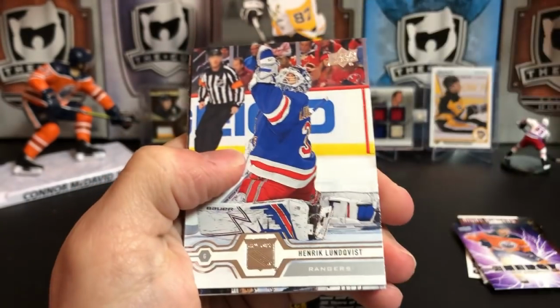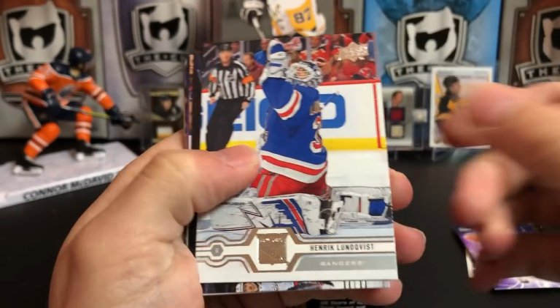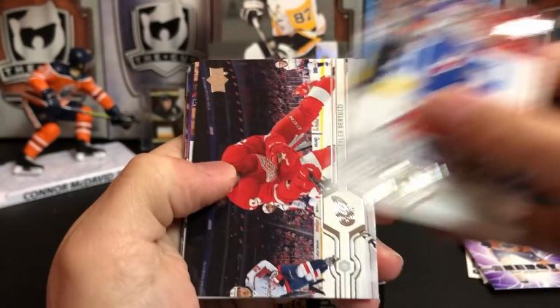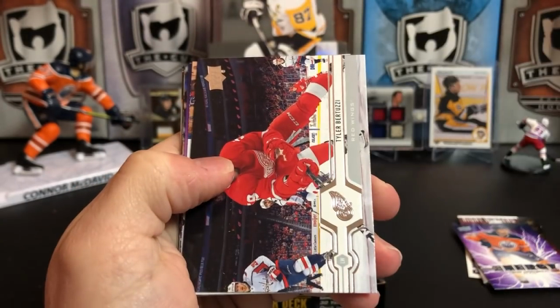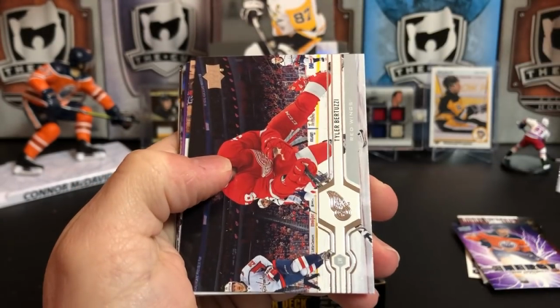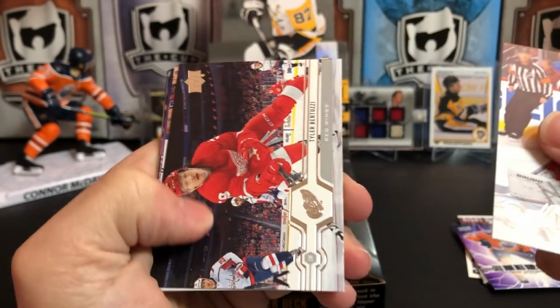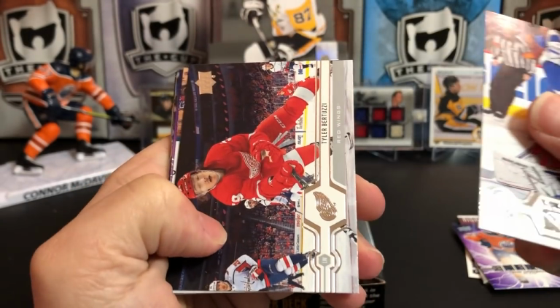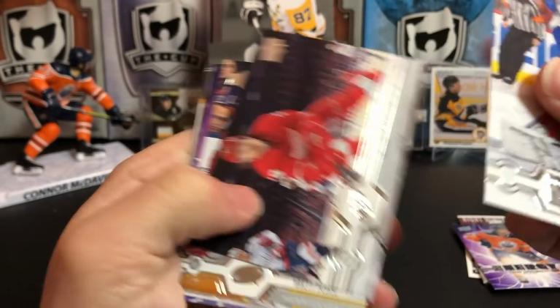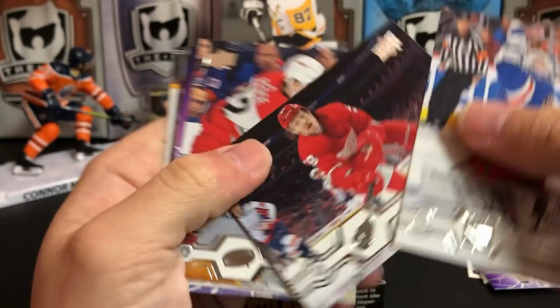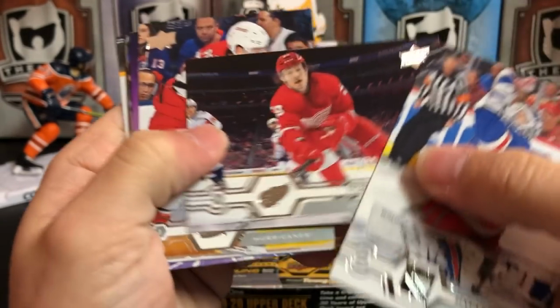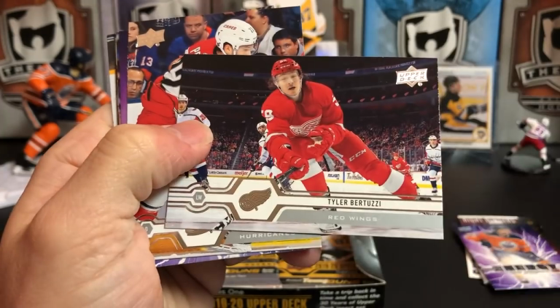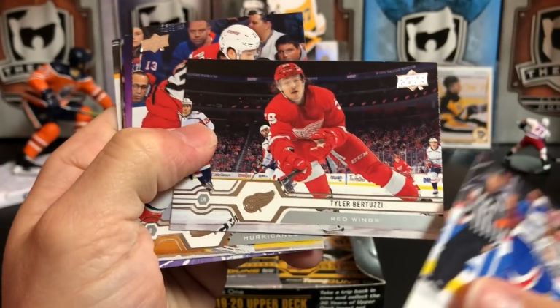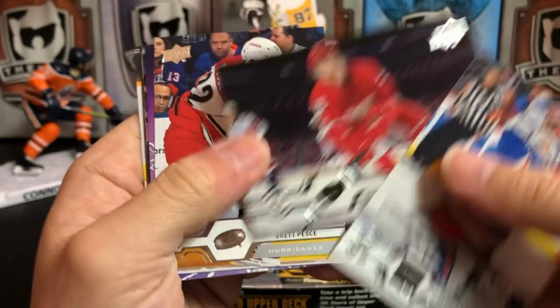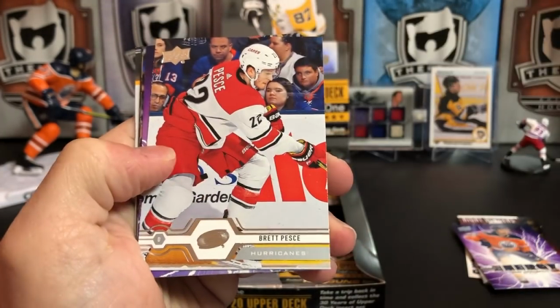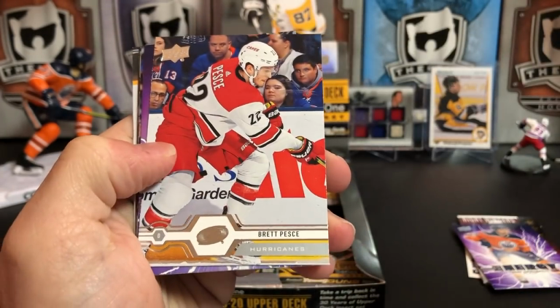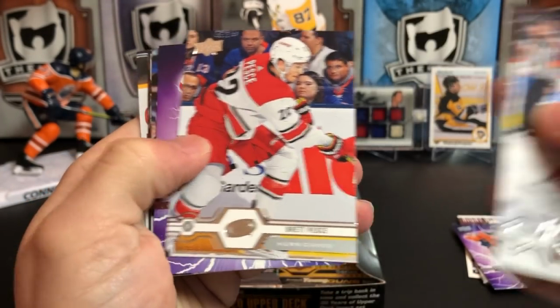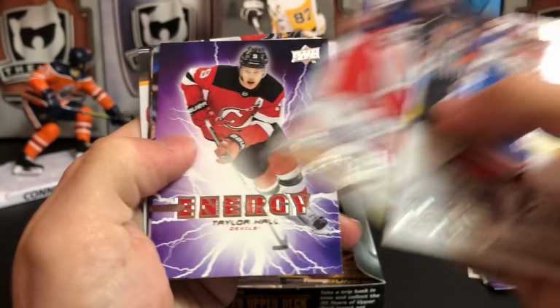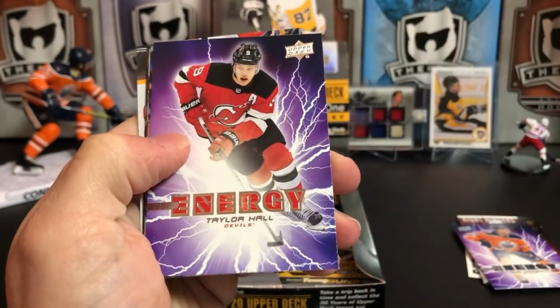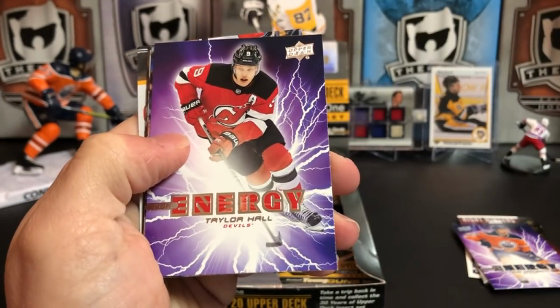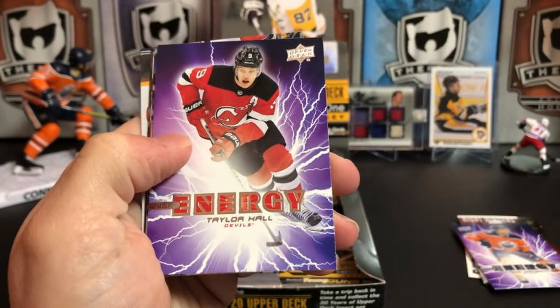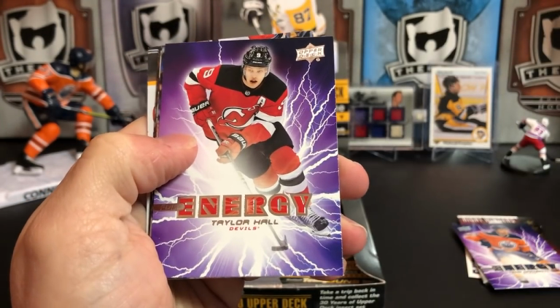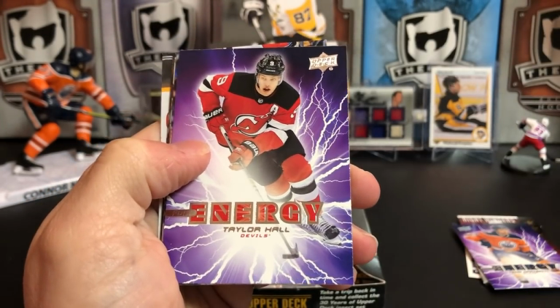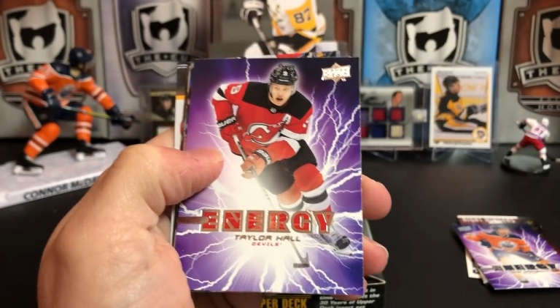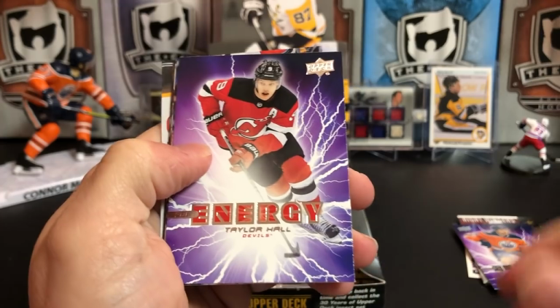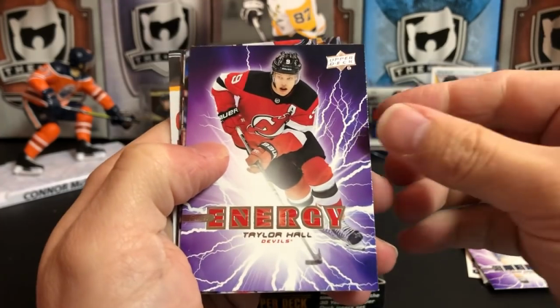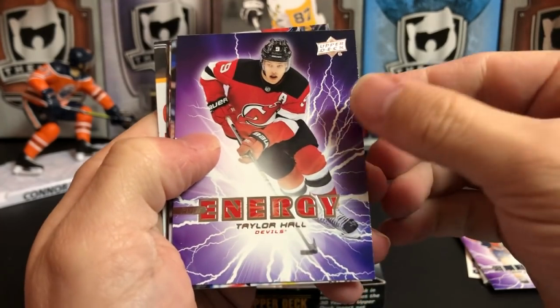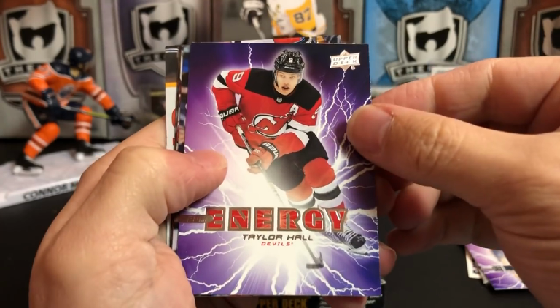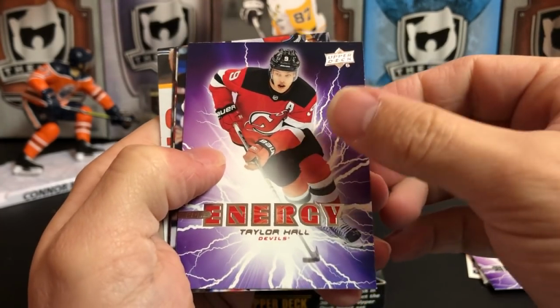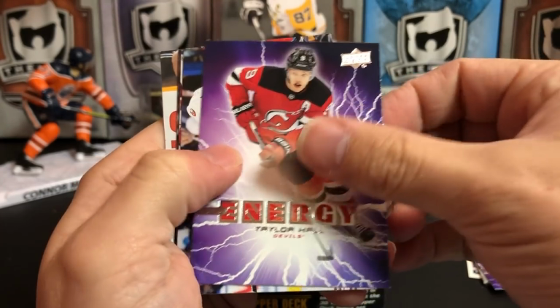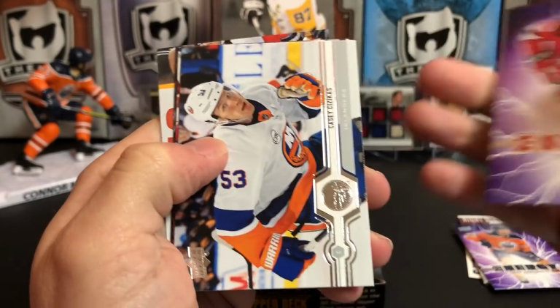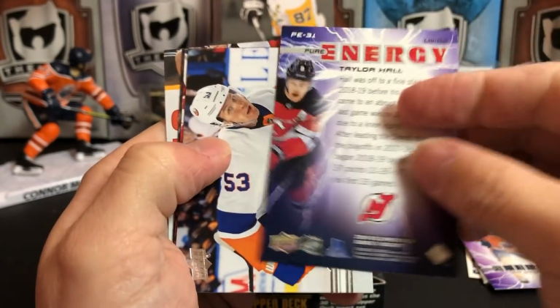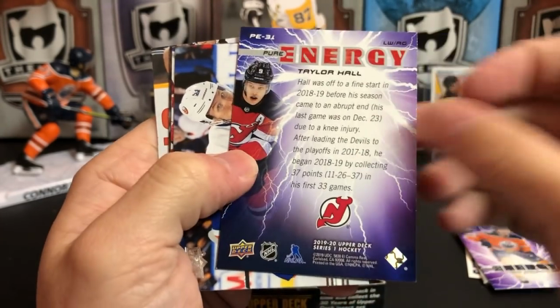Henrik Lundqvist, Tyler Bertuzzi — that's a really cool shot — Brett Pesce, another Pure Energy. We've got the Pure Energy hotbox — Taylor Hall for the Devils.